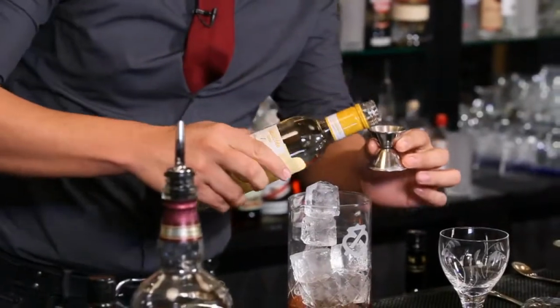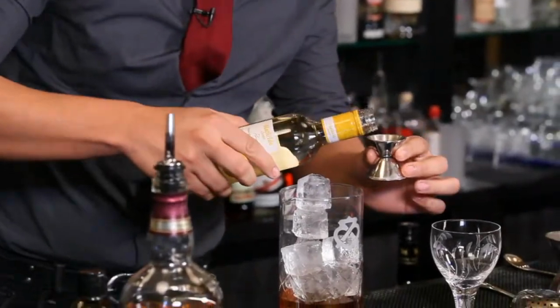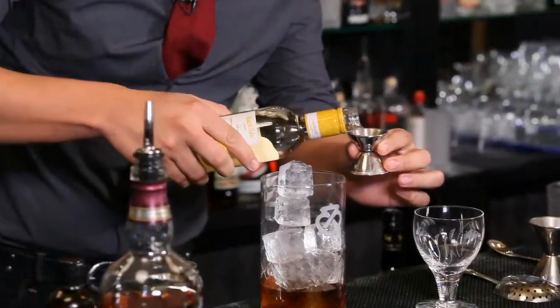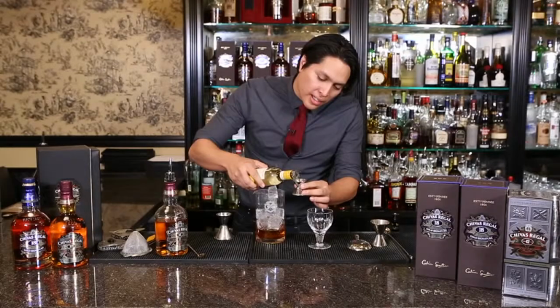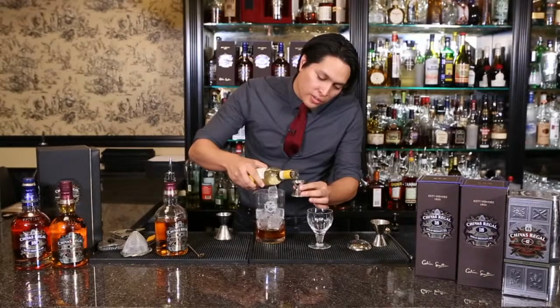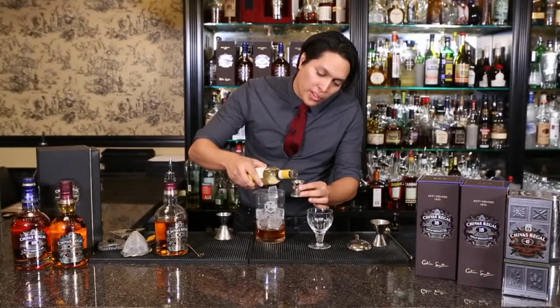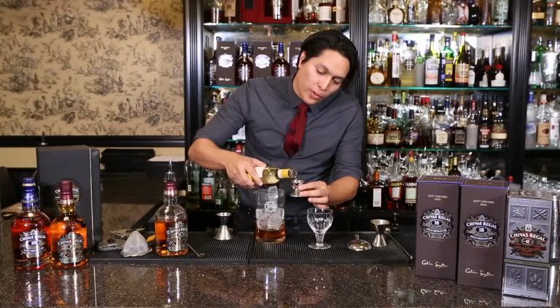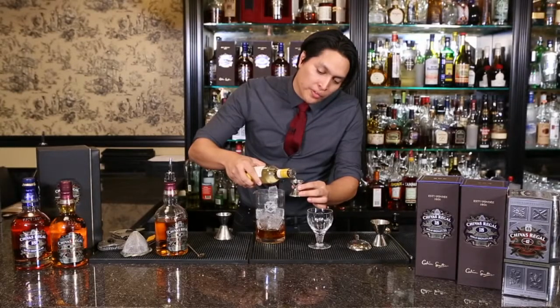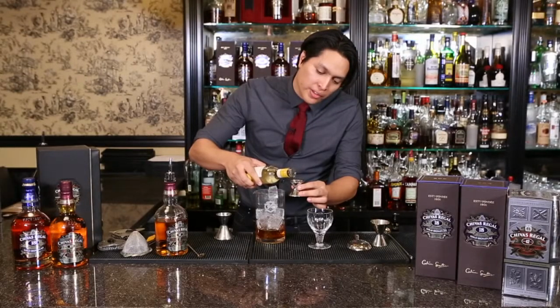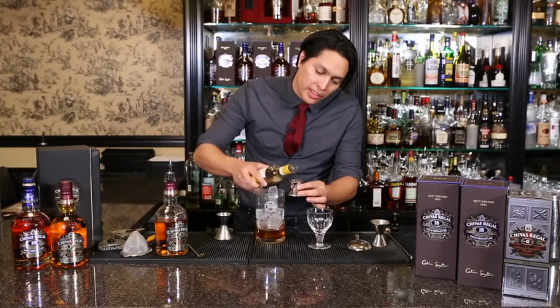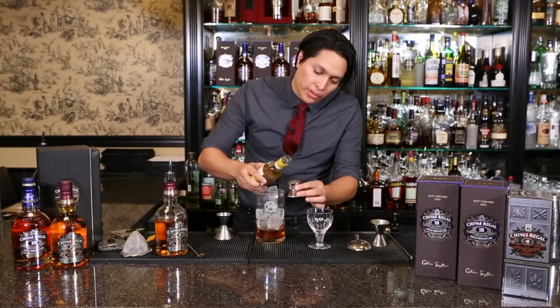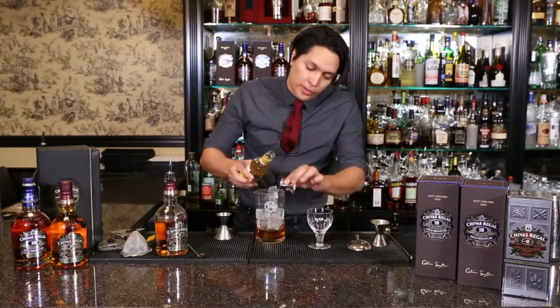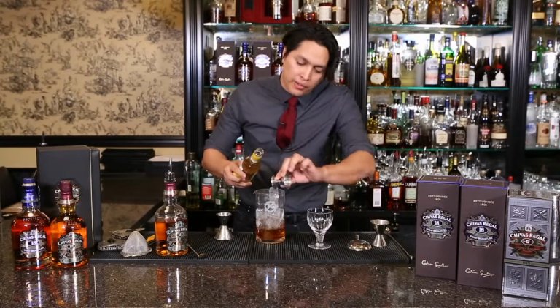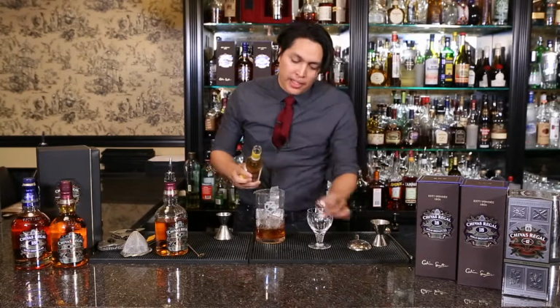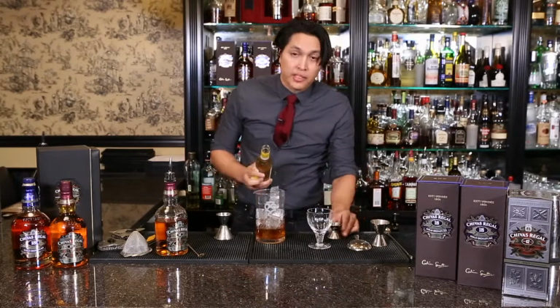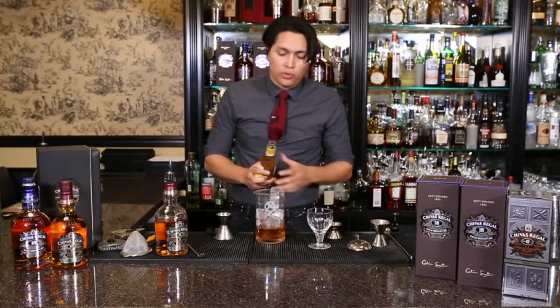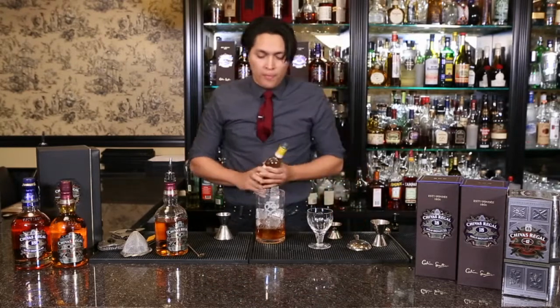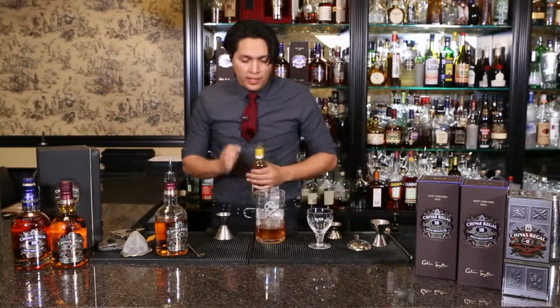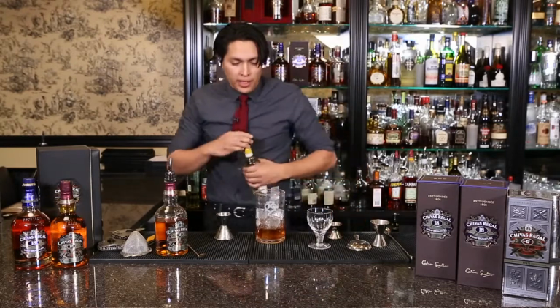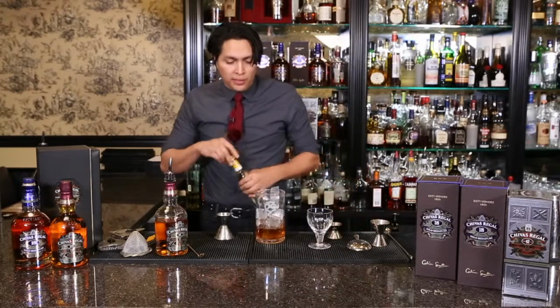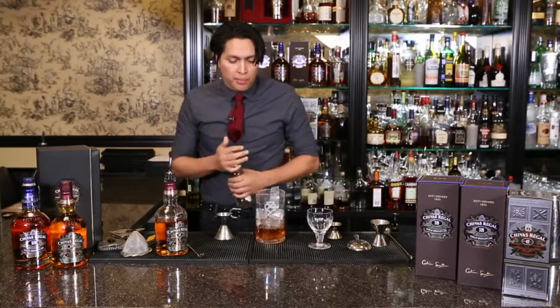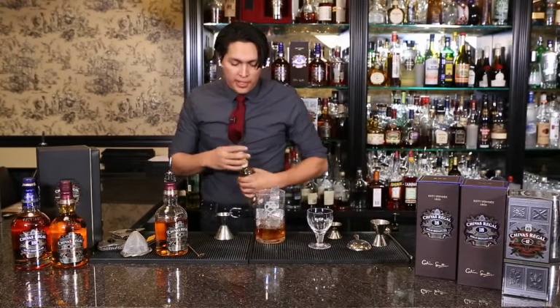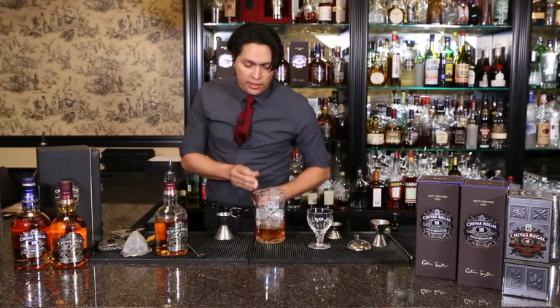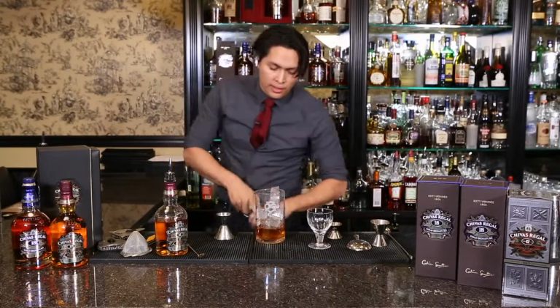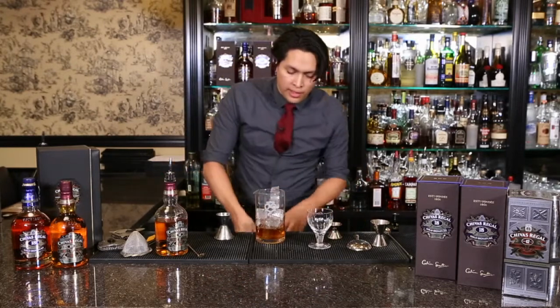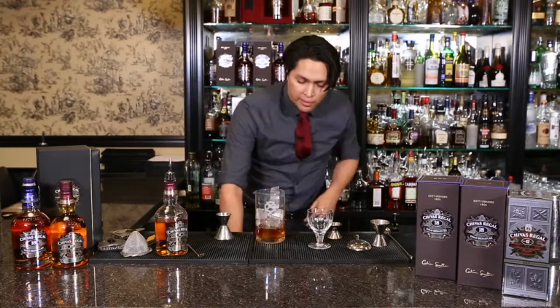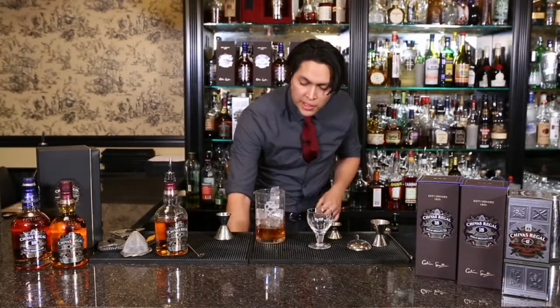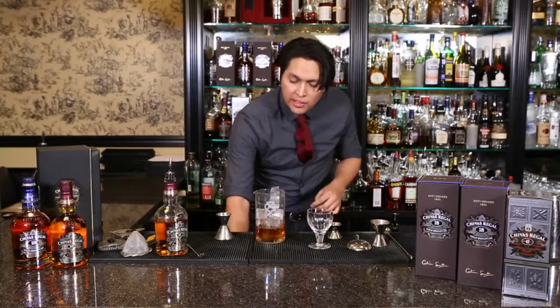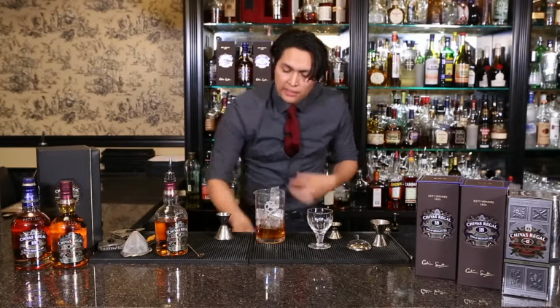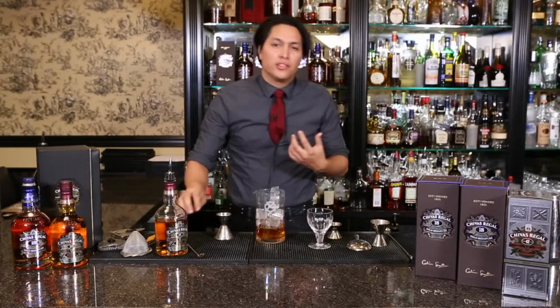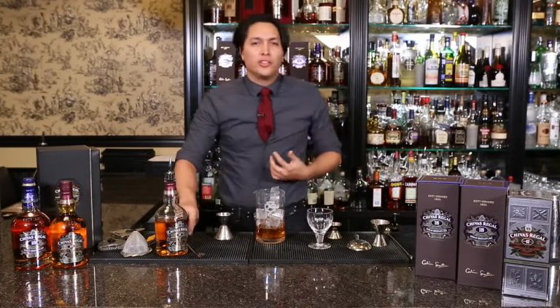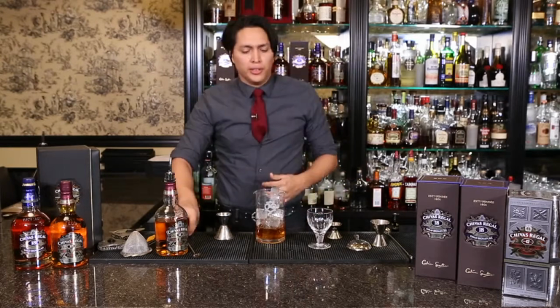Now this is going to bring in a lot of those wonderful orchard fruit flavors that you get in the Chivas 12. It's very bright and refreshing, gives it a nice little touch to it.